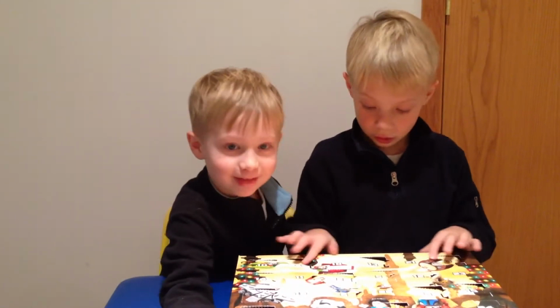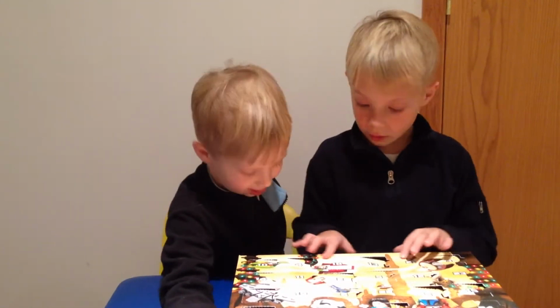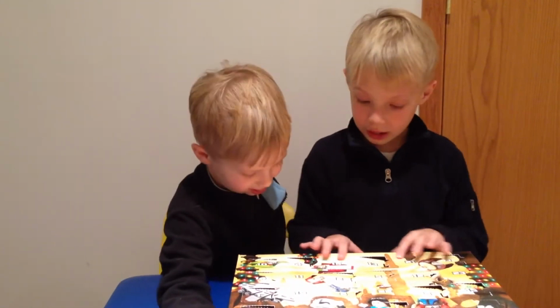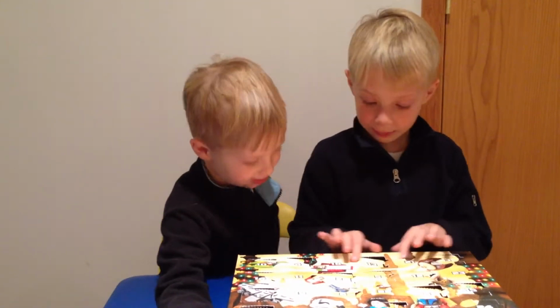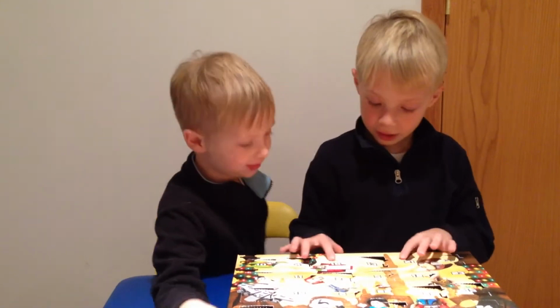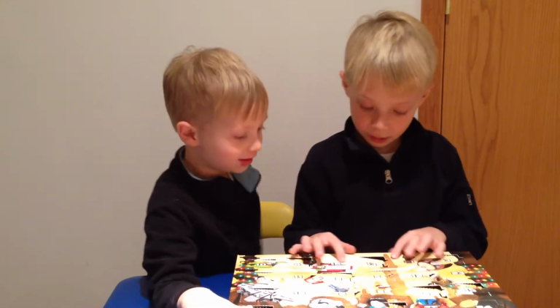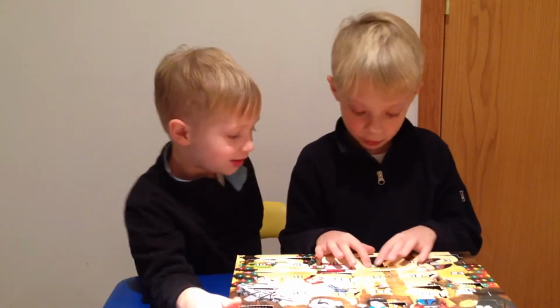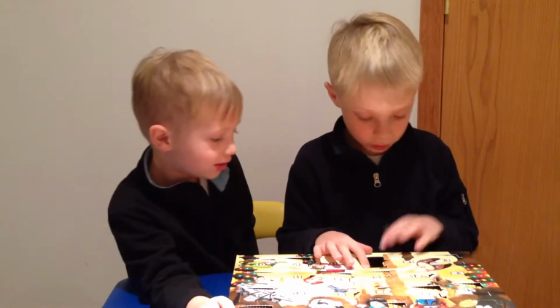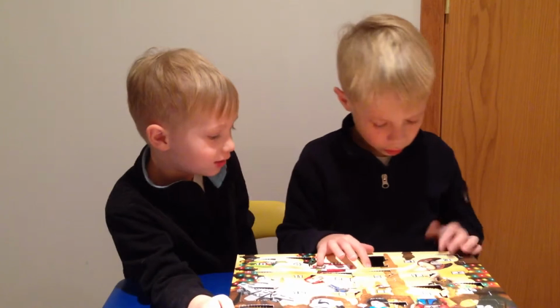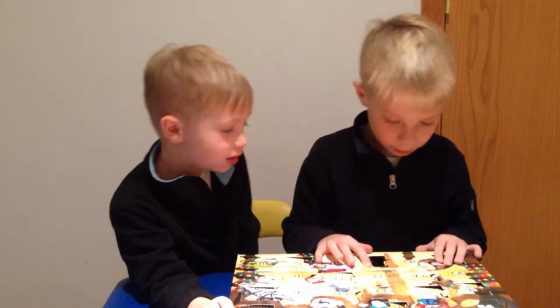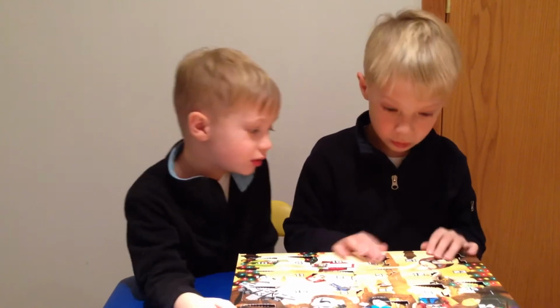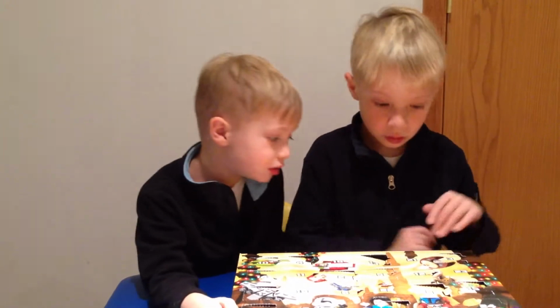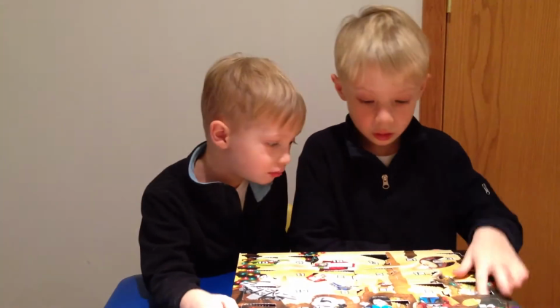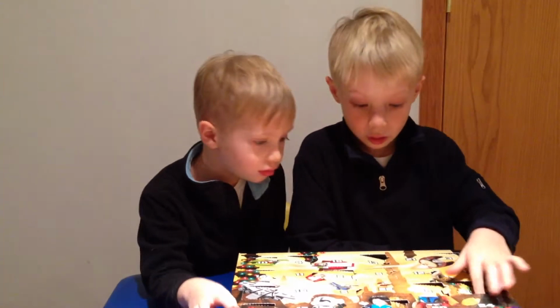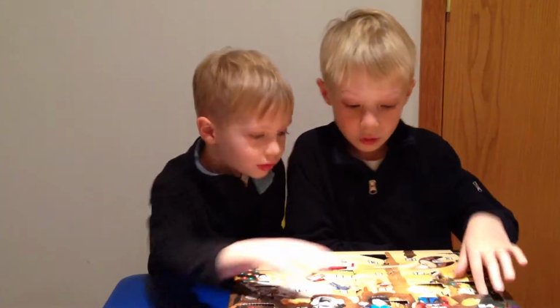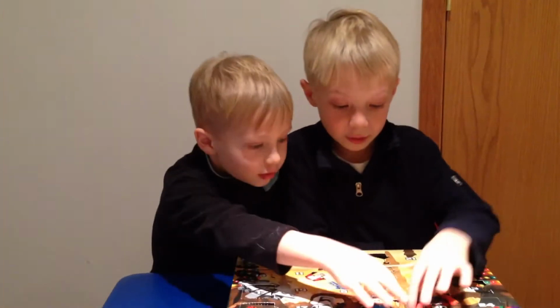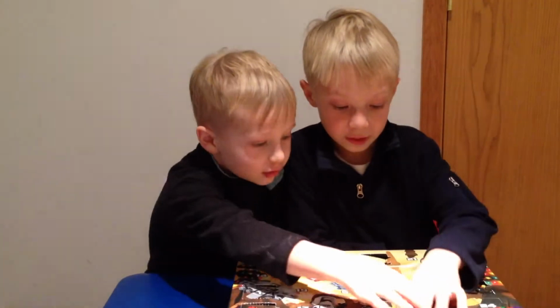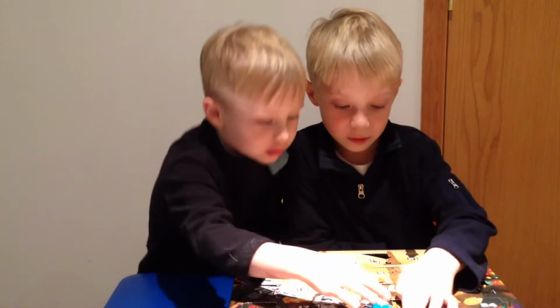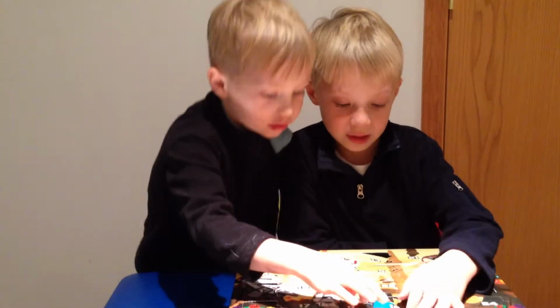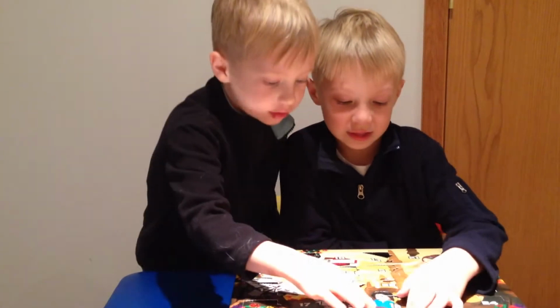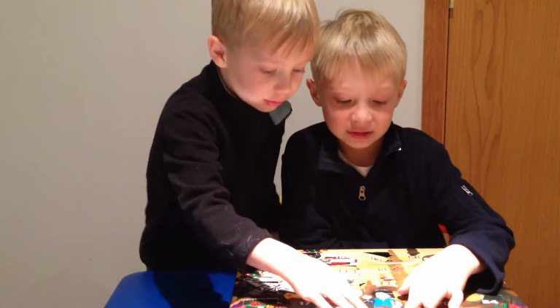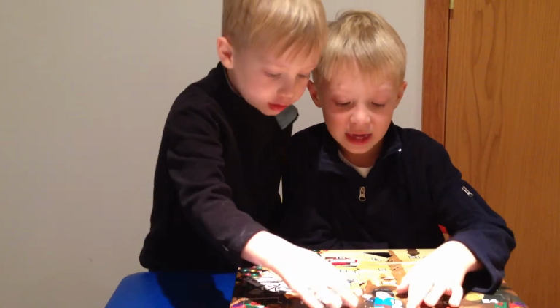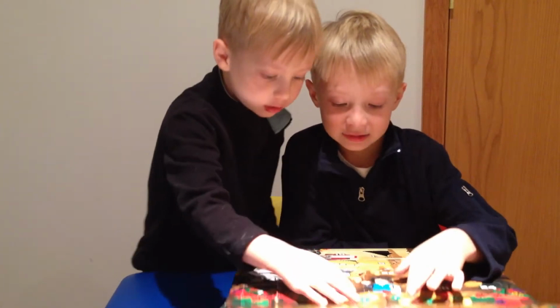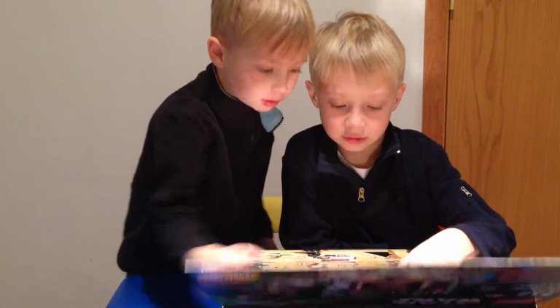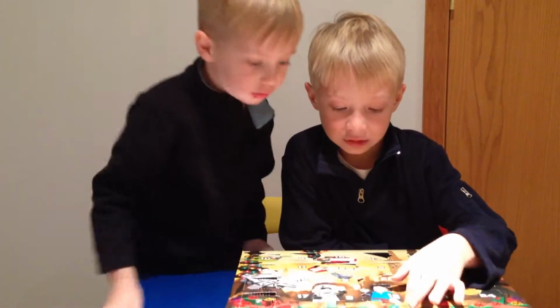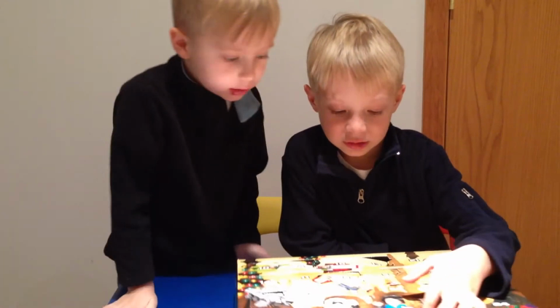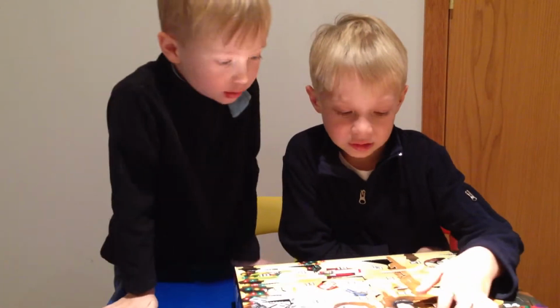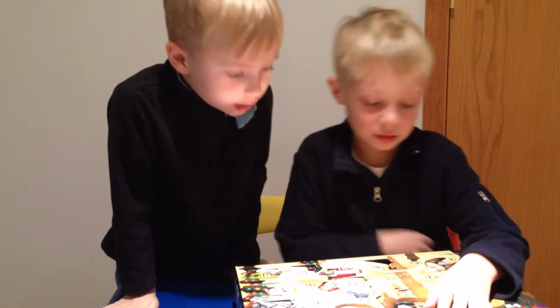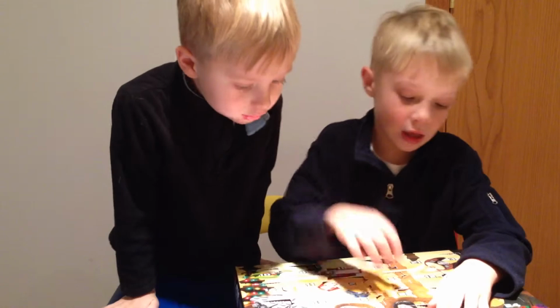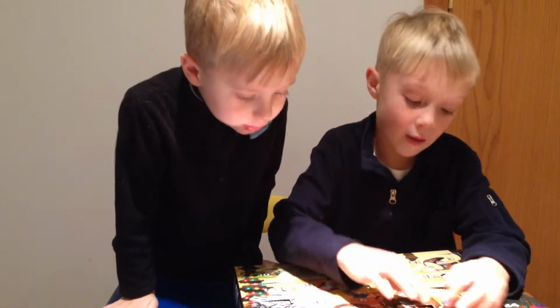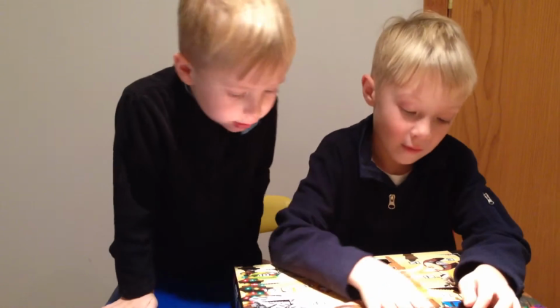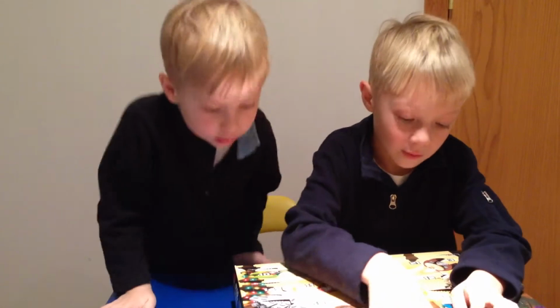I bet it's somewhere on the top. Oh, here it is. Here it is. Here — oh, she goes and gets there.